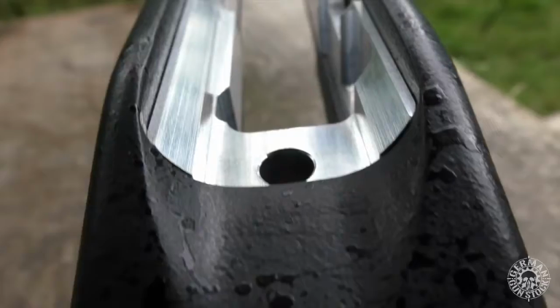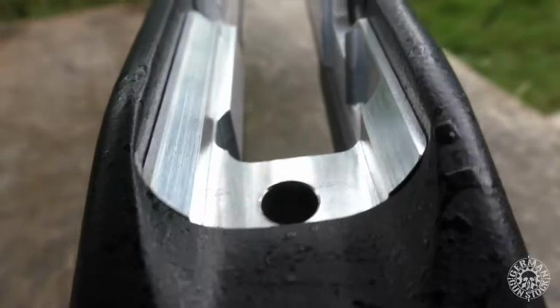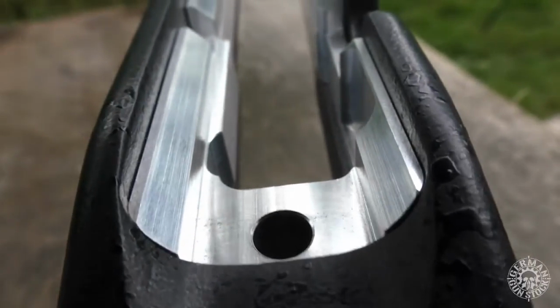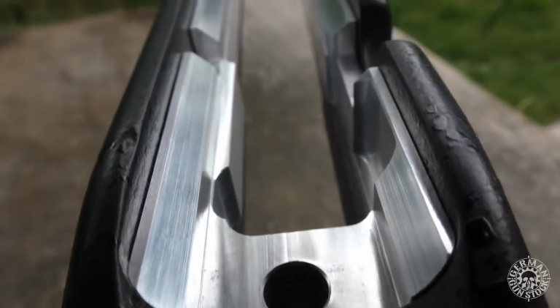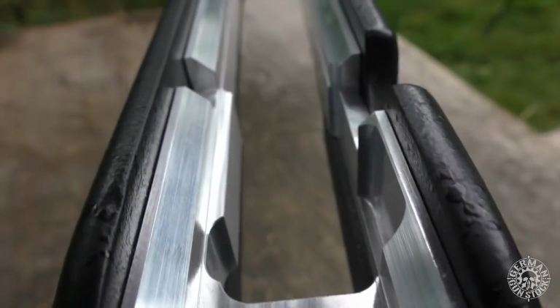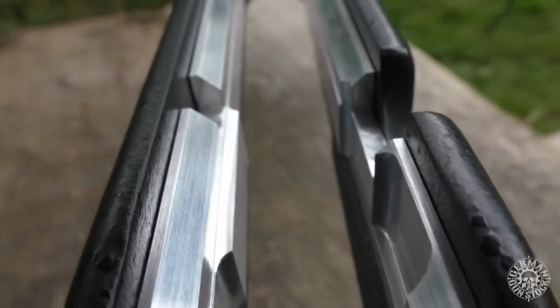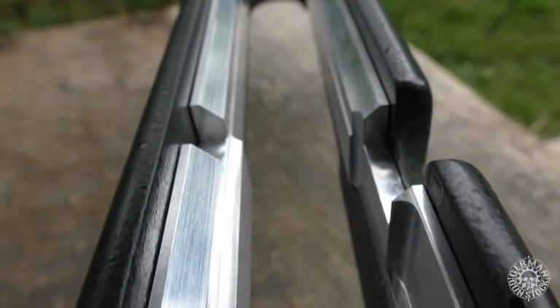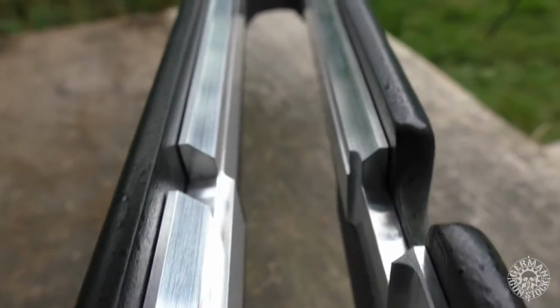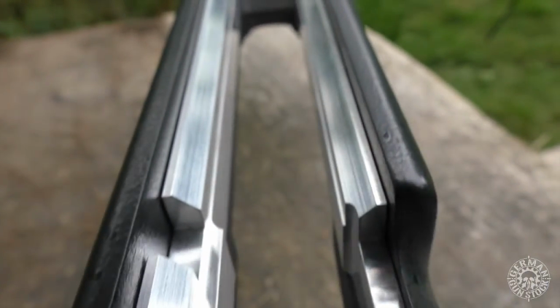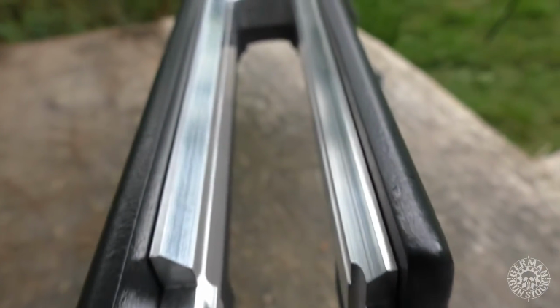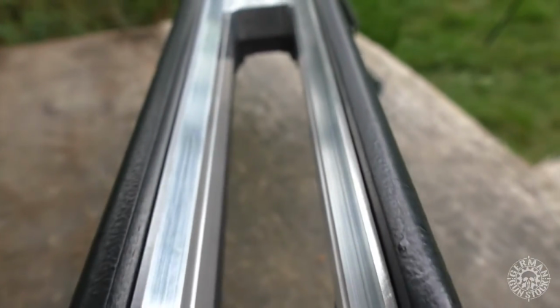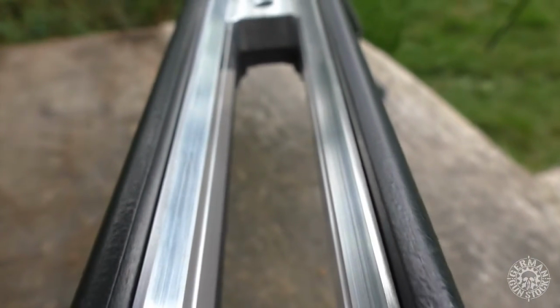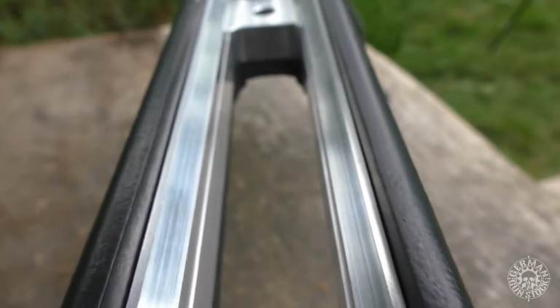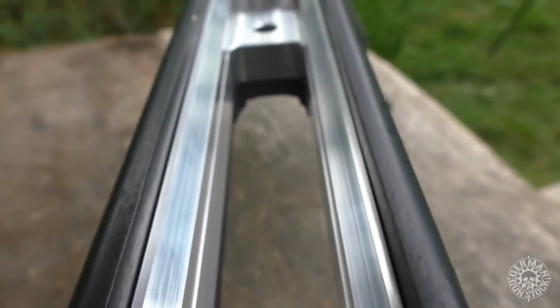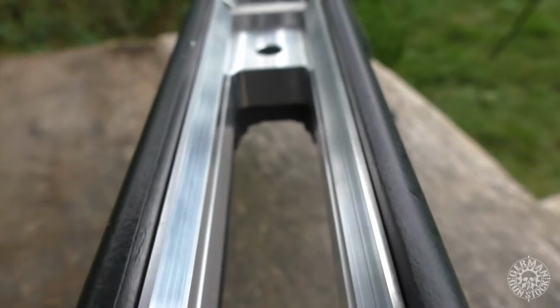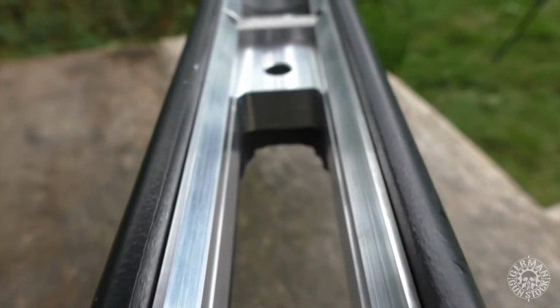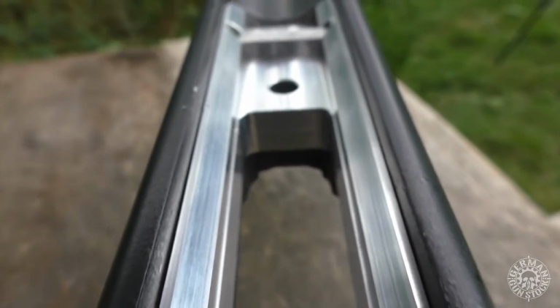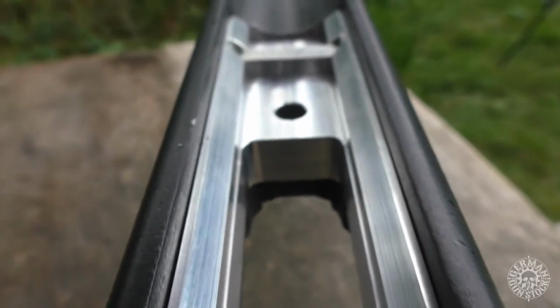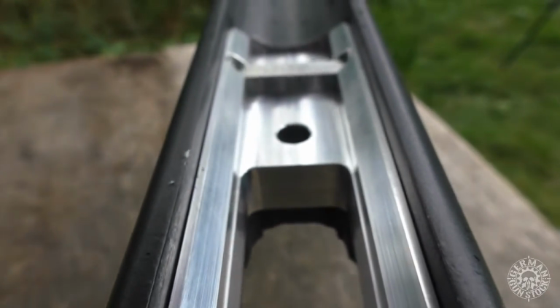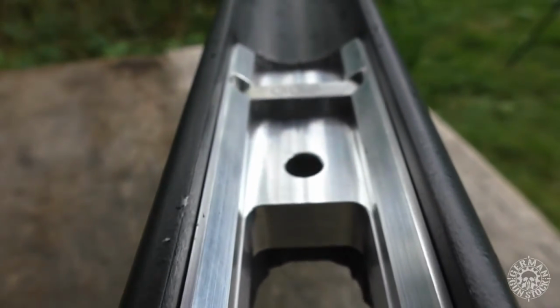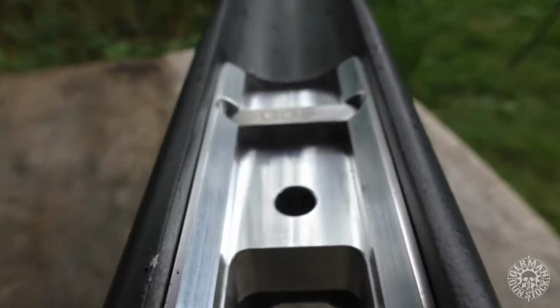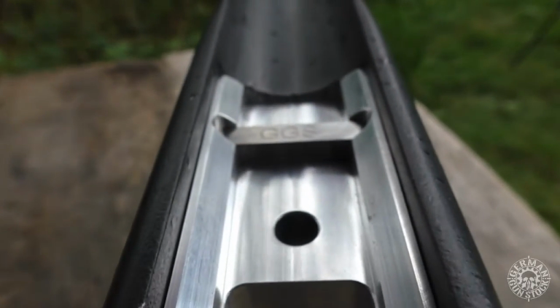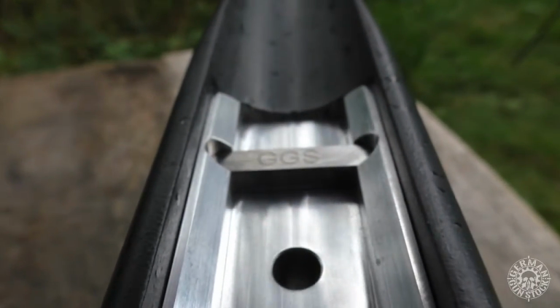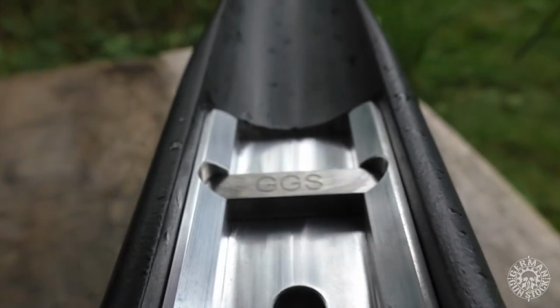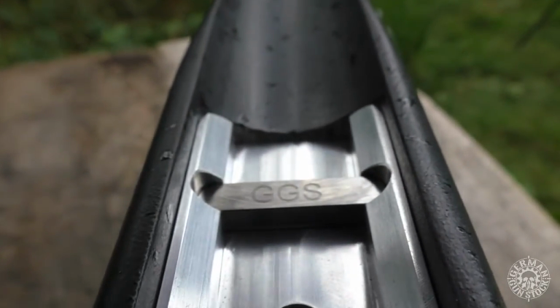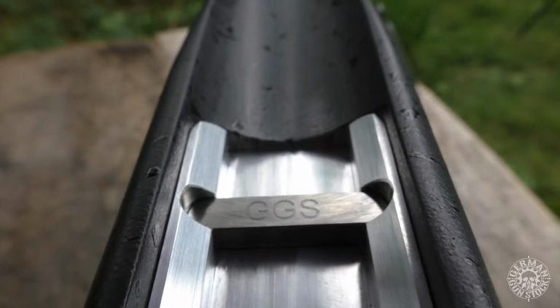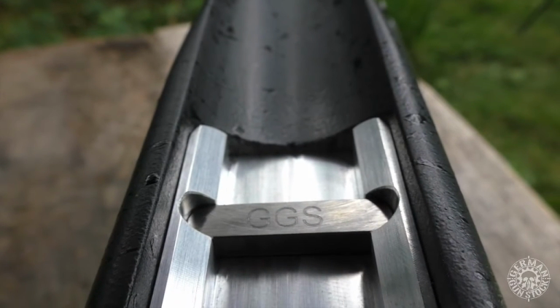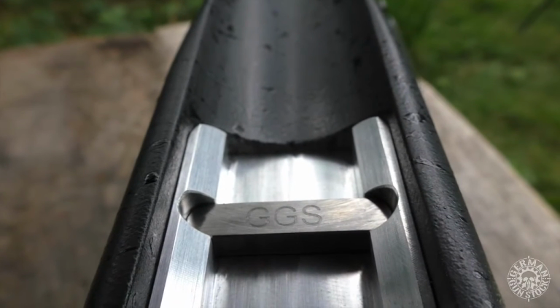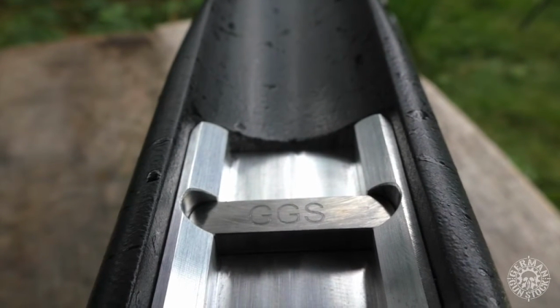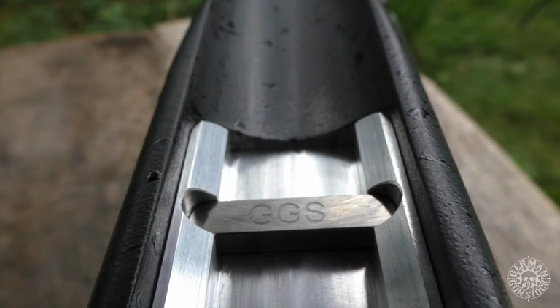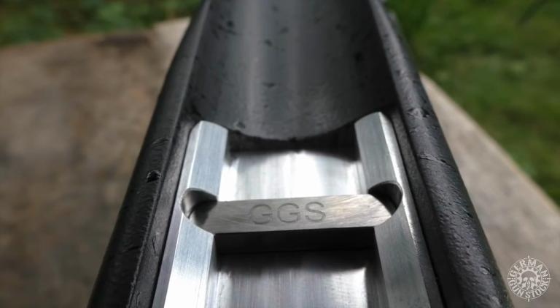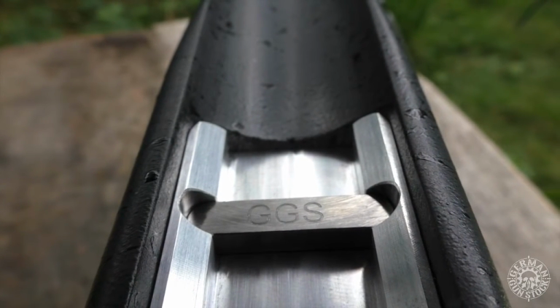The core of the Predator chassis forms the triangle ballast system. This consists of a bedding block from high-grade 7075 aluminium as used in the aerospace industry. The bedding block has a recoil lug made of high-grade stainless steel.